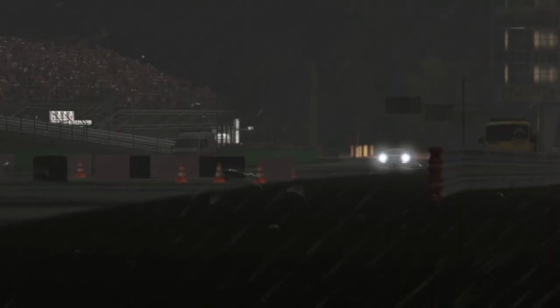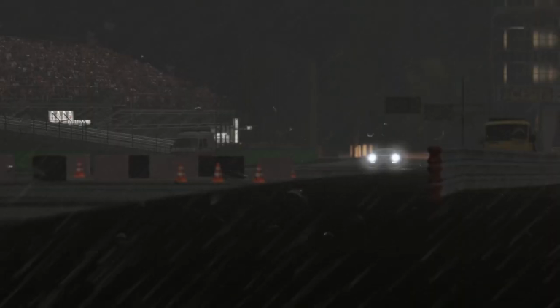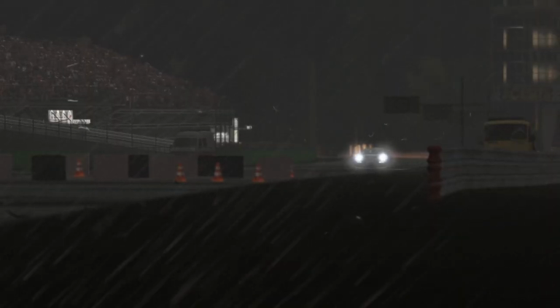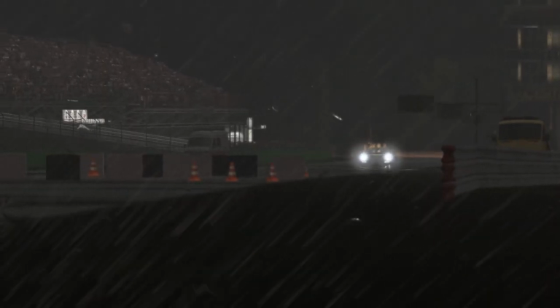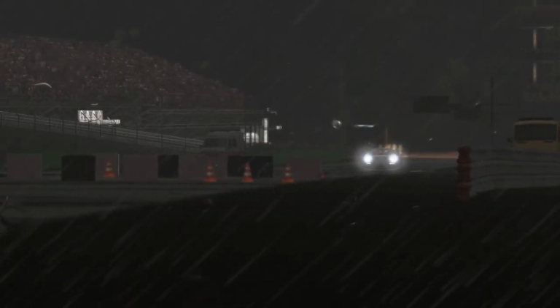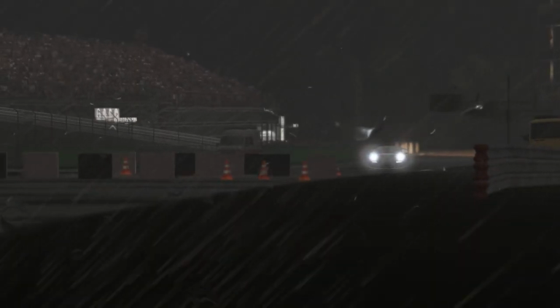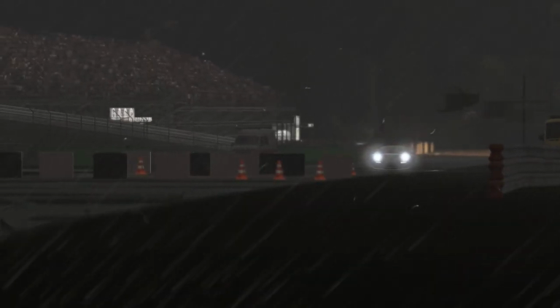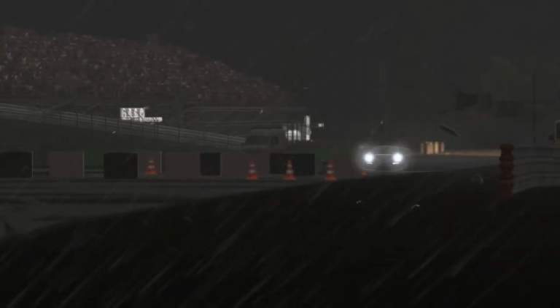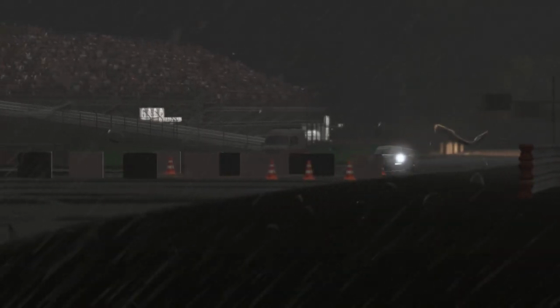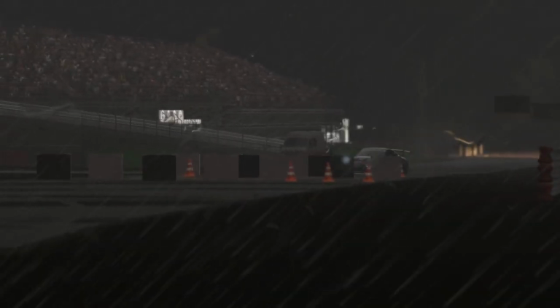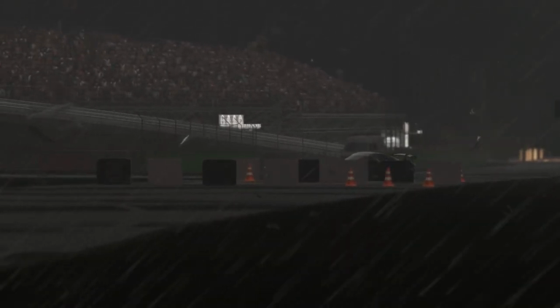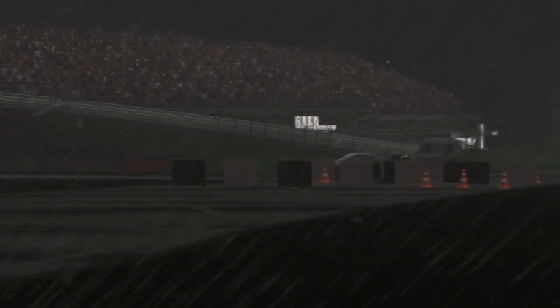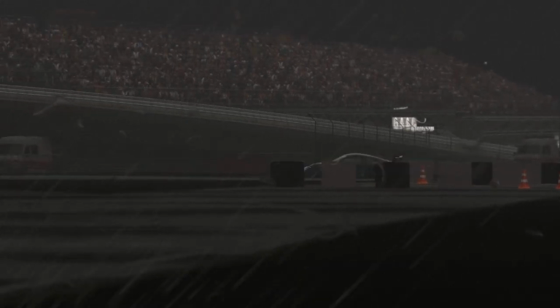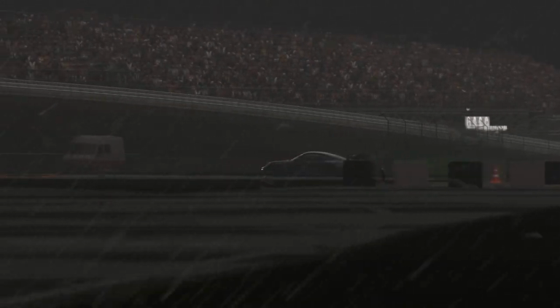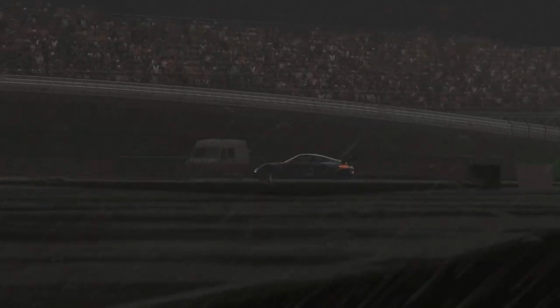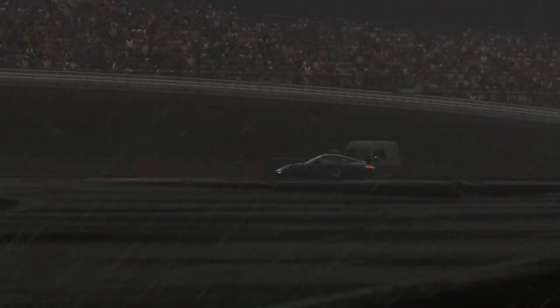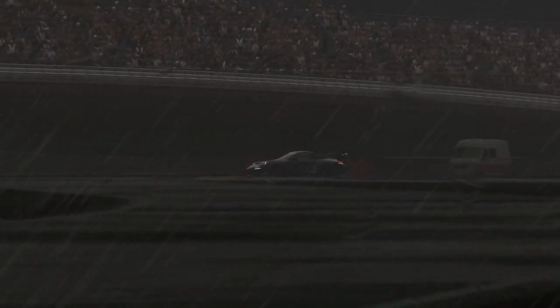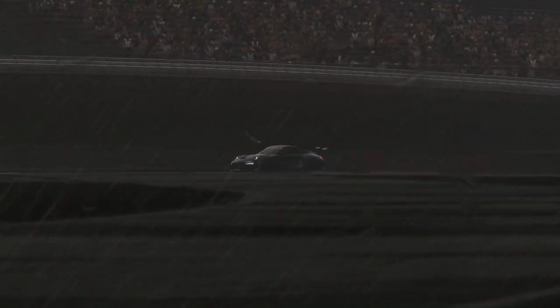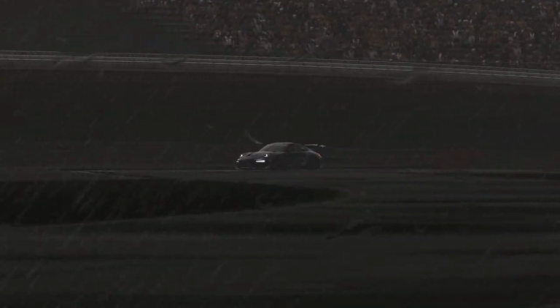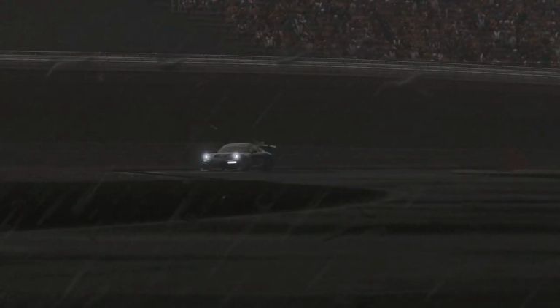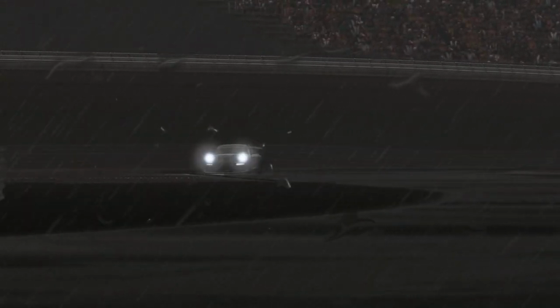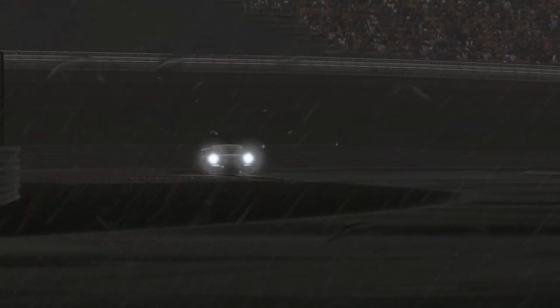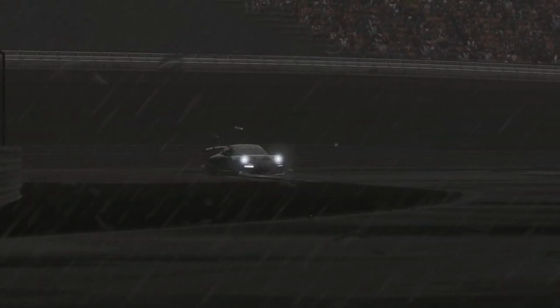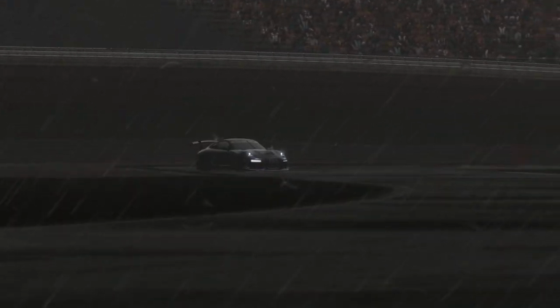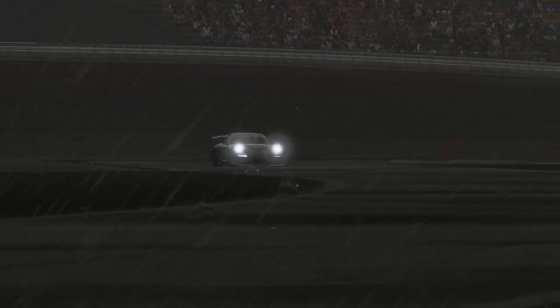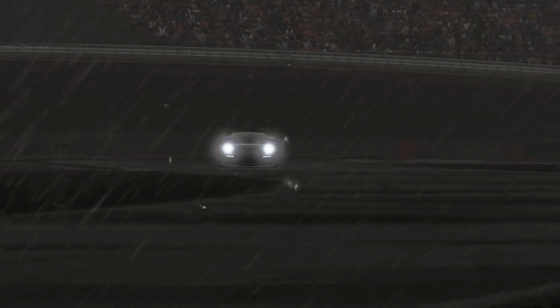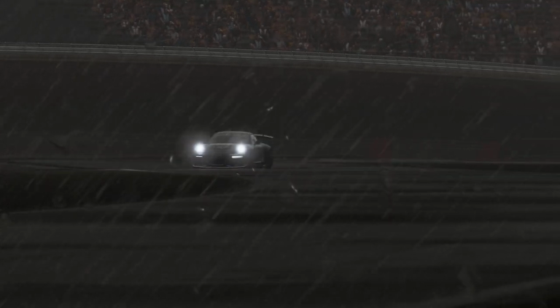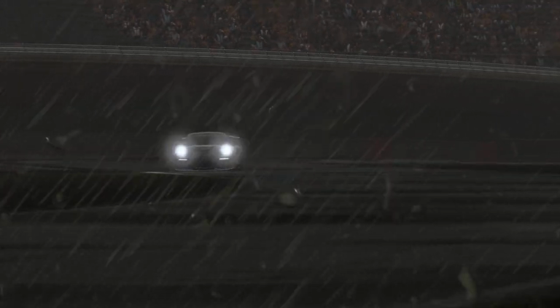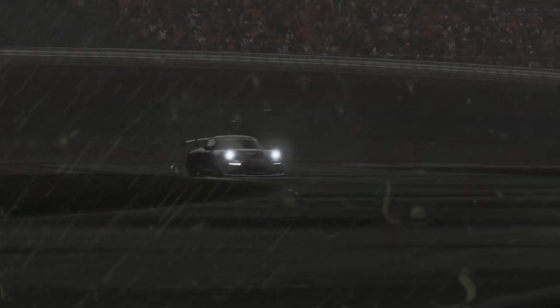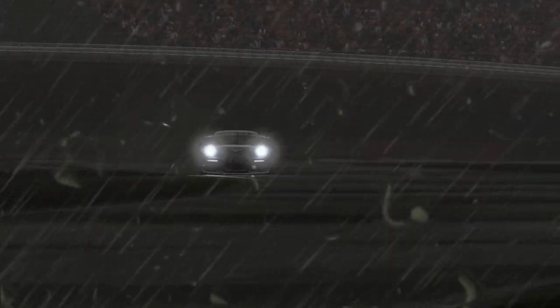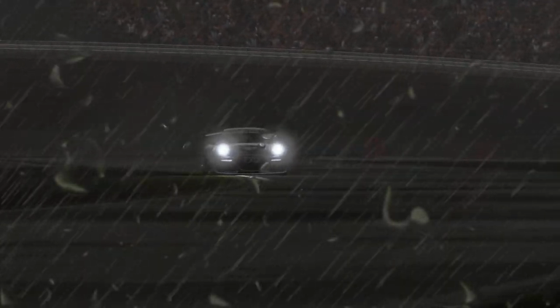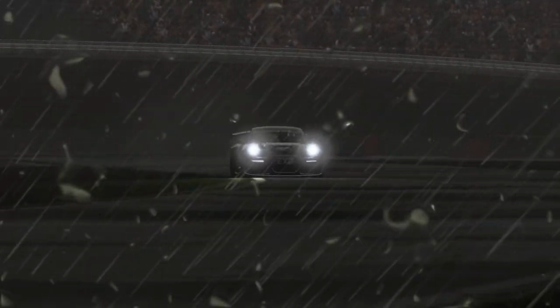There are times when you get a perfect storm of sorts, when everything is being thrown at you. Fog, rain and darkness can all mix to form a hellish driving experience, which causes accidents and makes life even harder. Here are a couple of tips for the worst case scenarios.